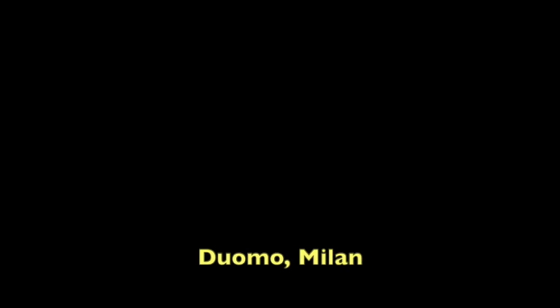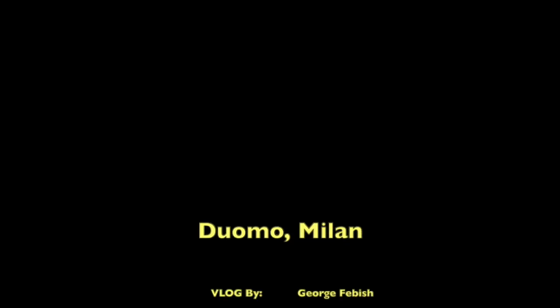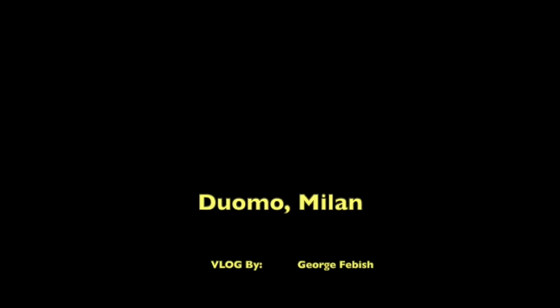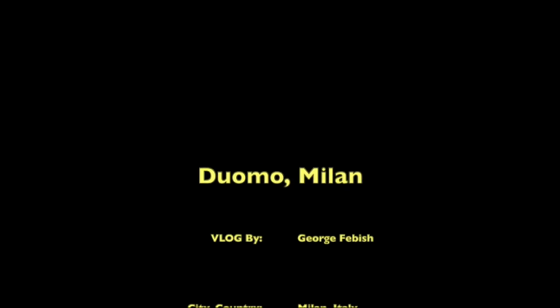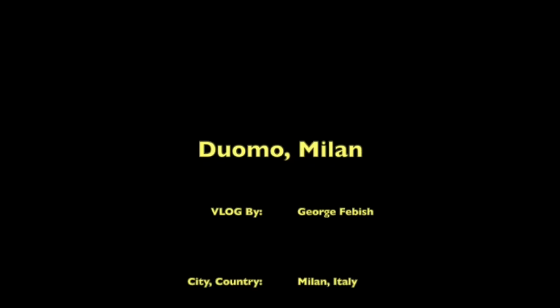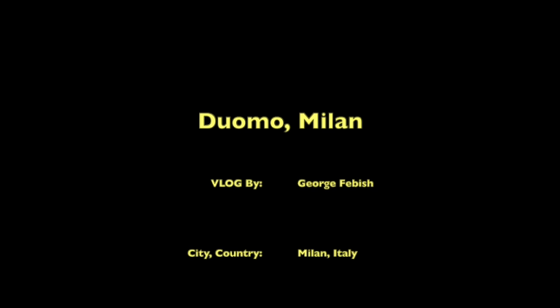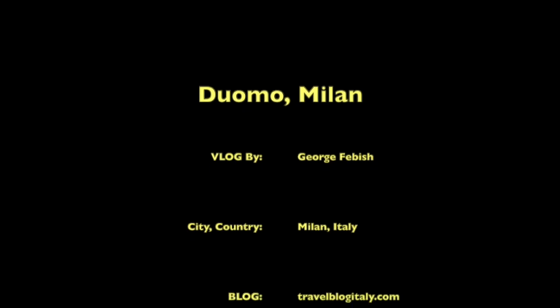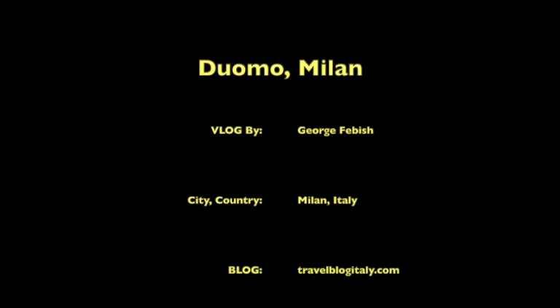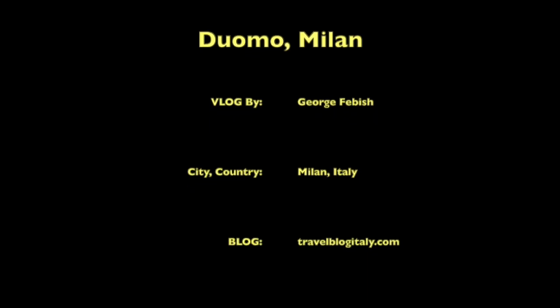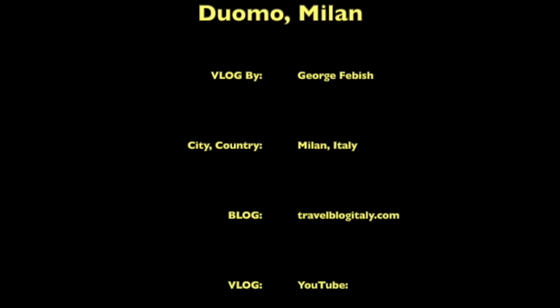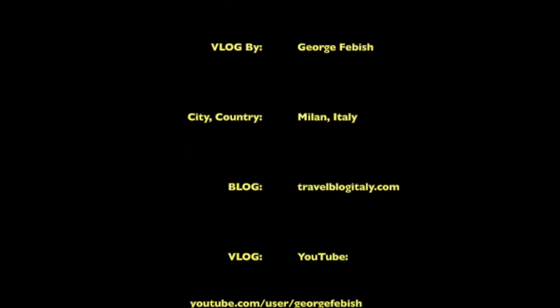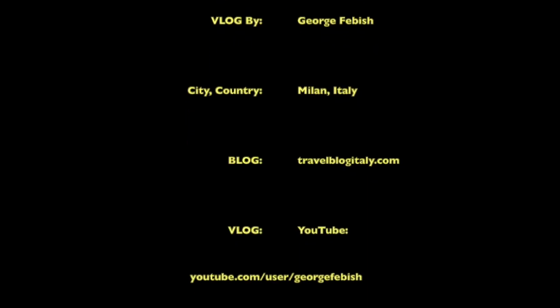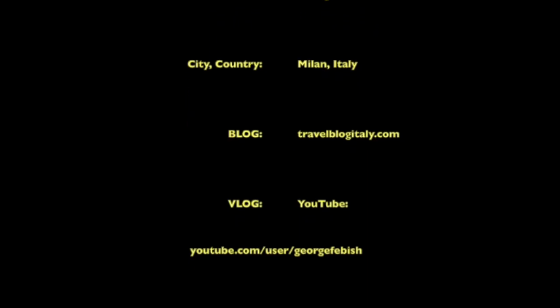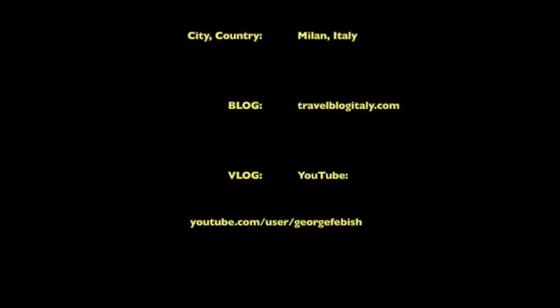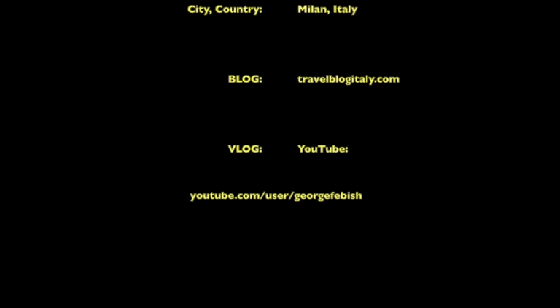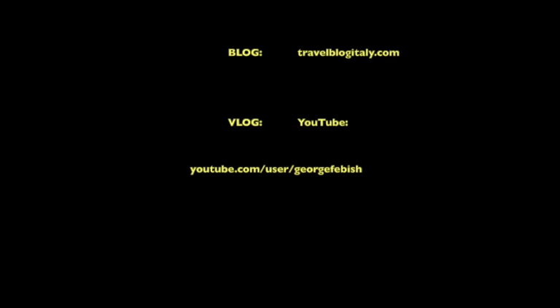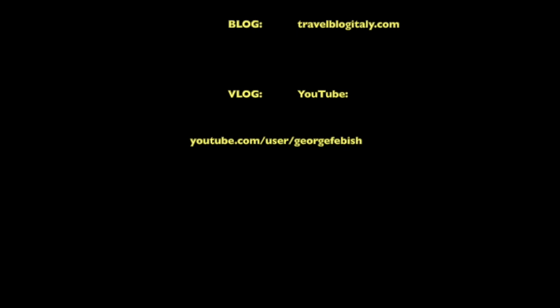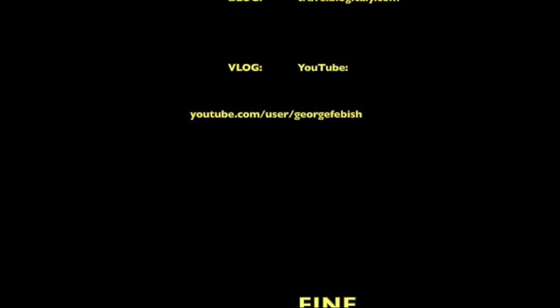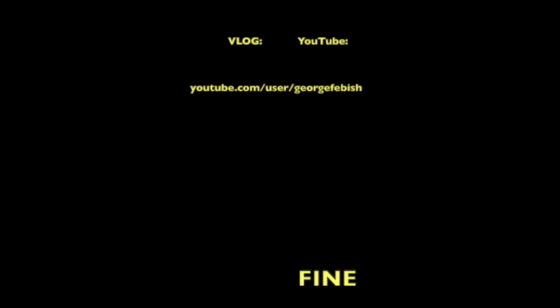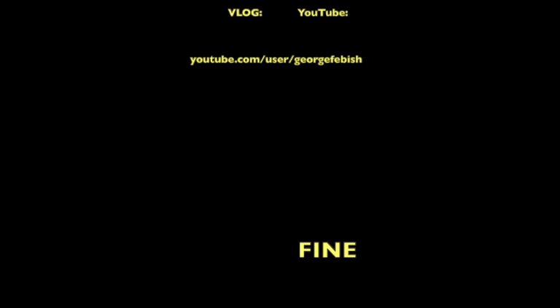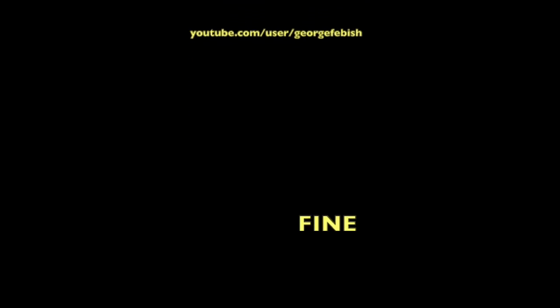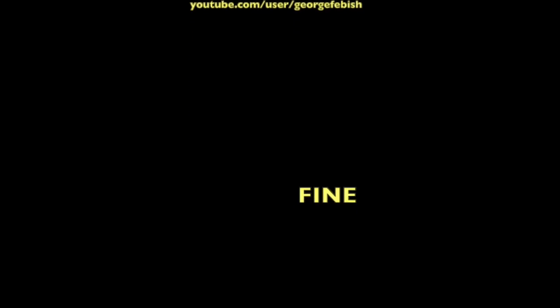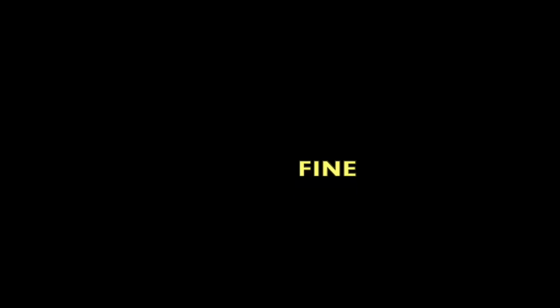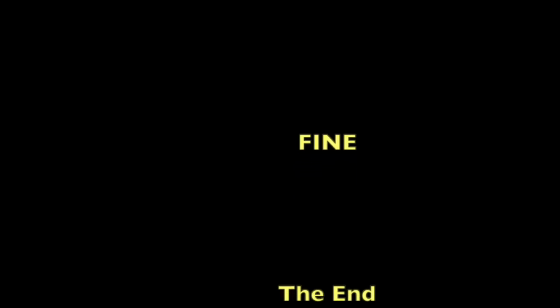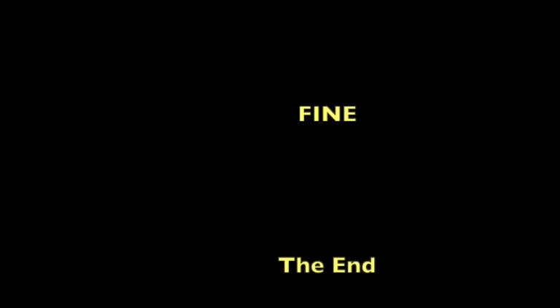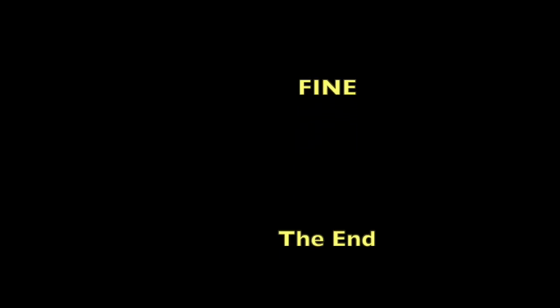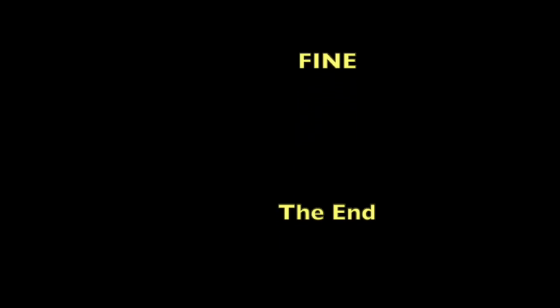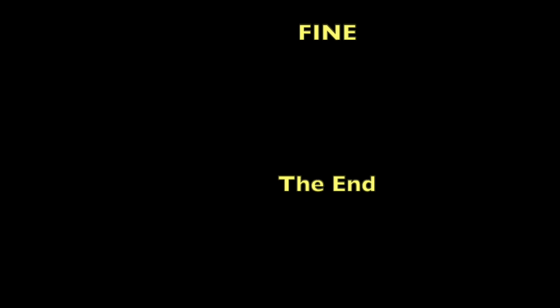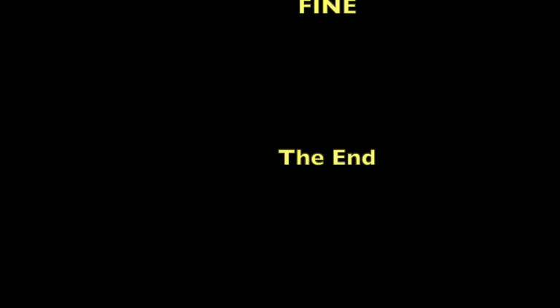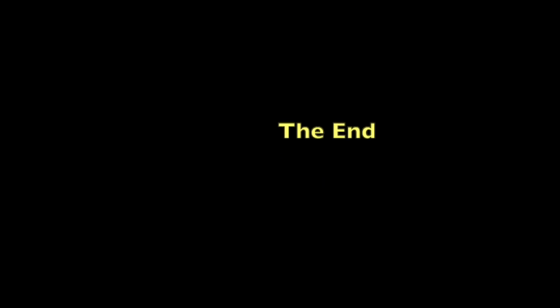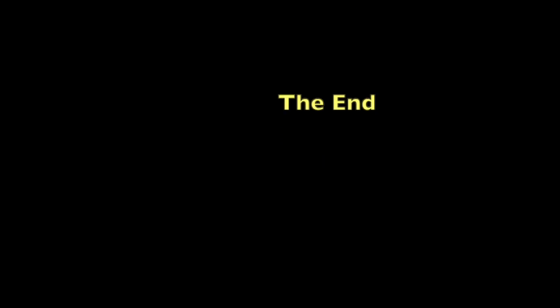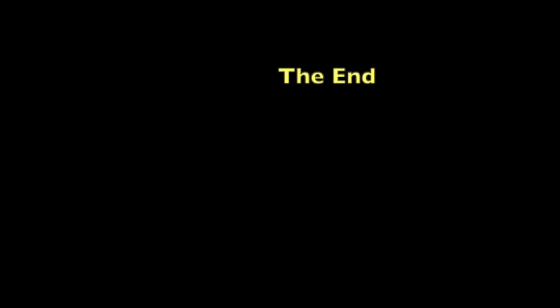We hope you have enjoyed our channel. If you have, please hit the subscribe button below and the bell next to it, so you get notified of new videos when they come out. Bye bye.